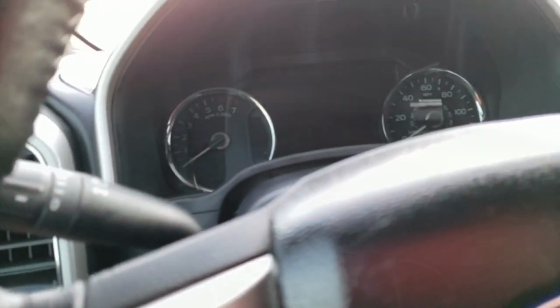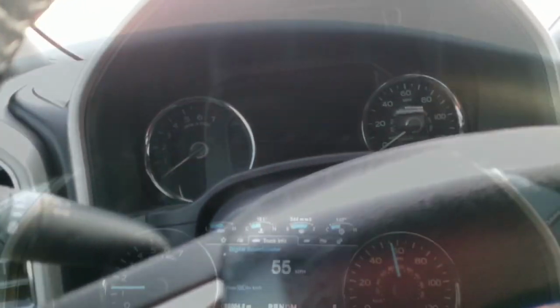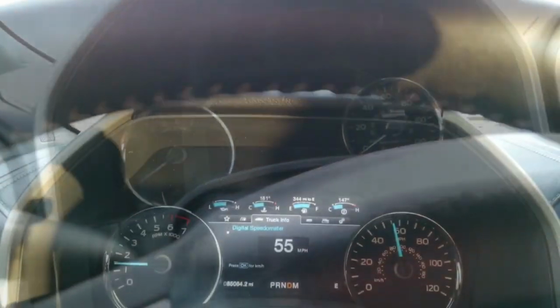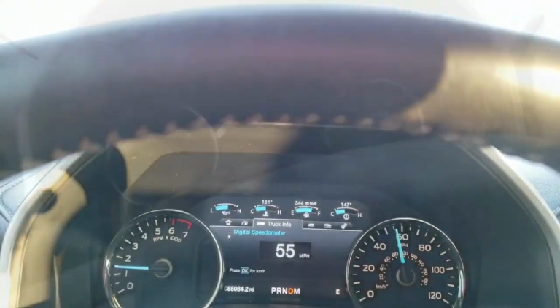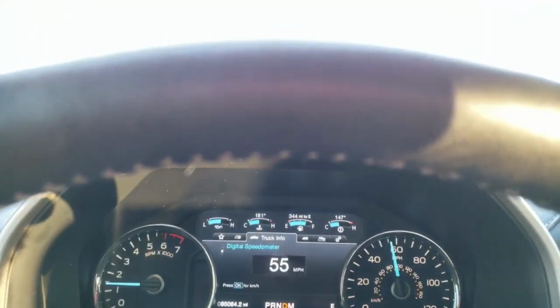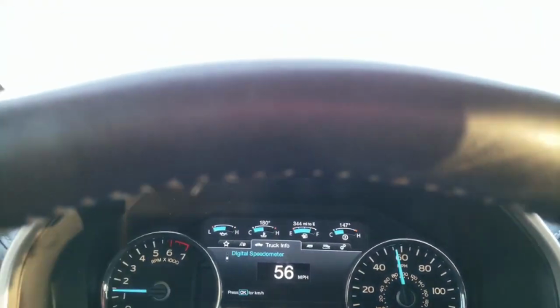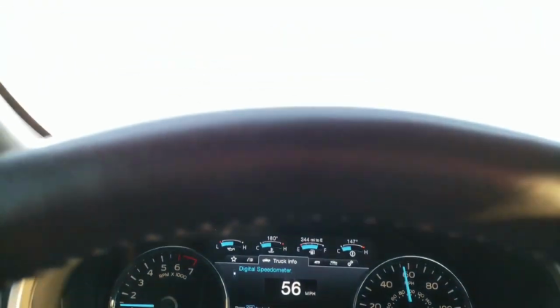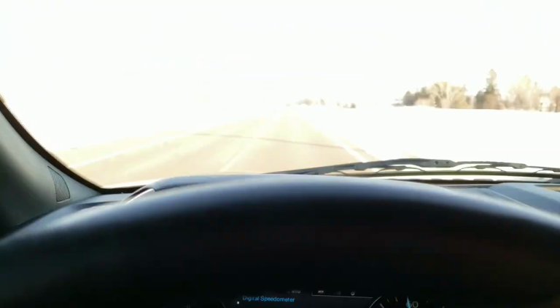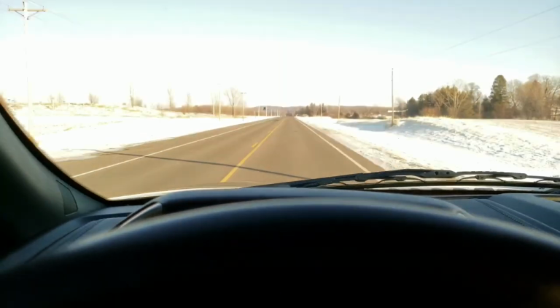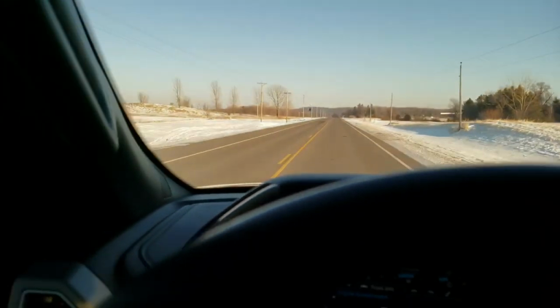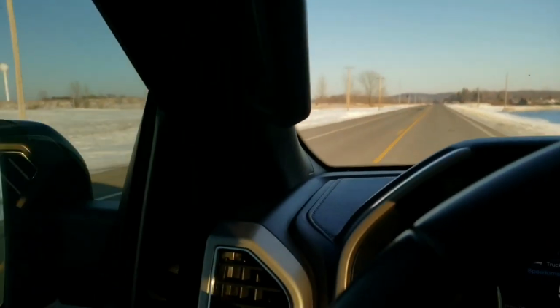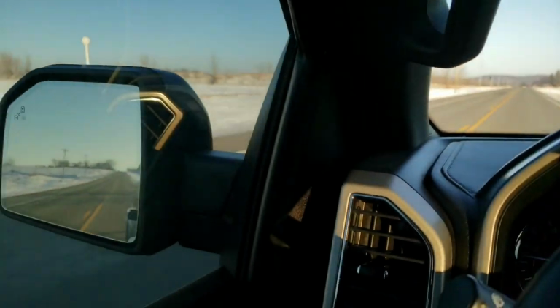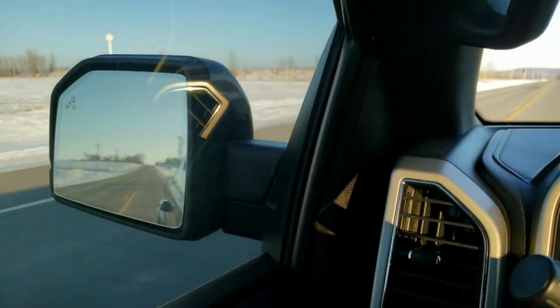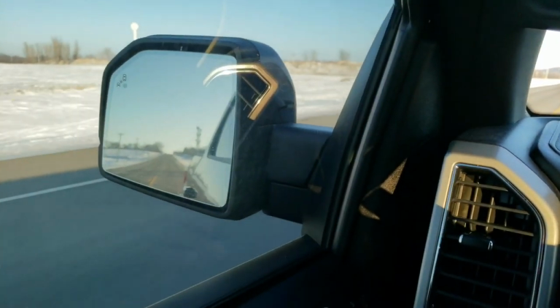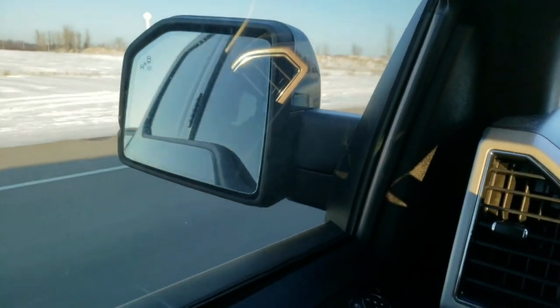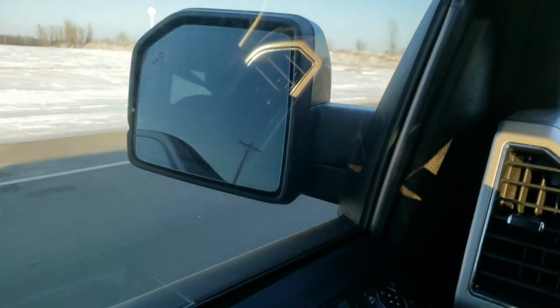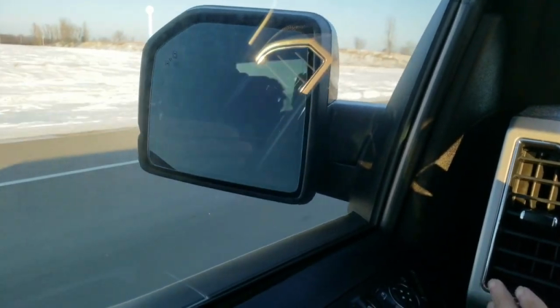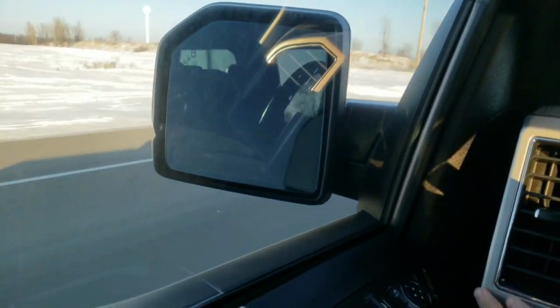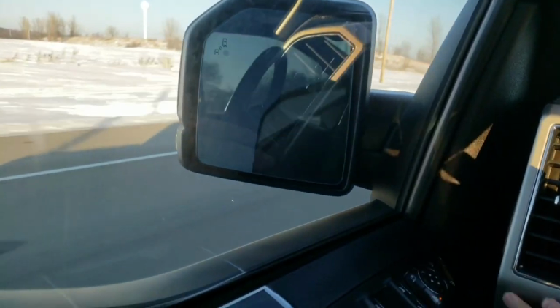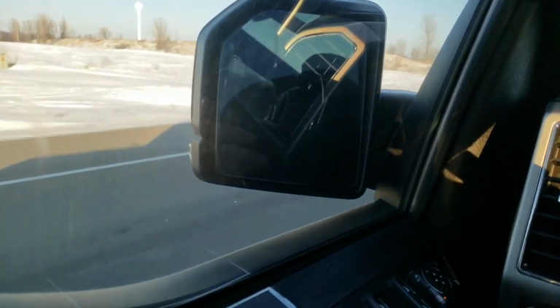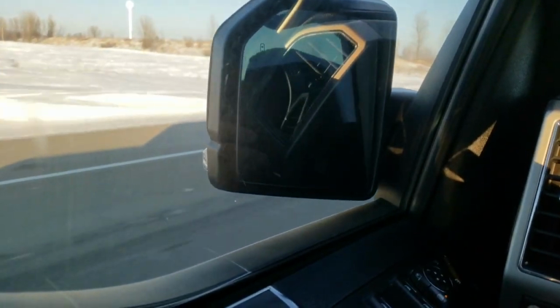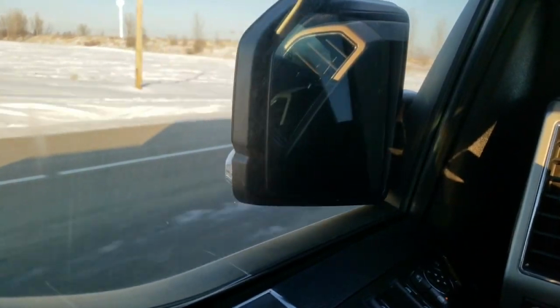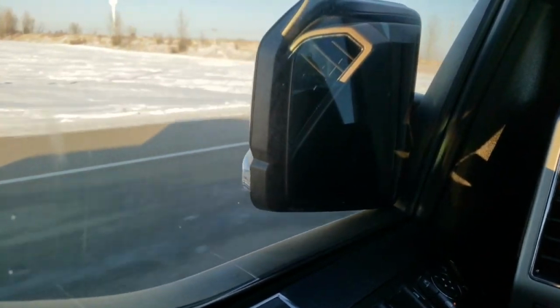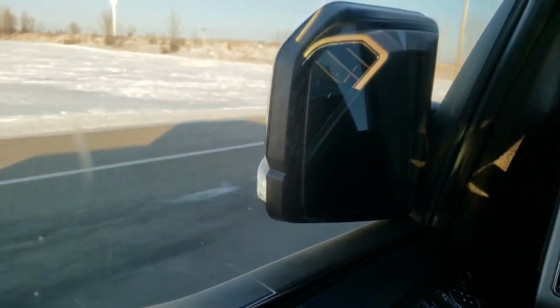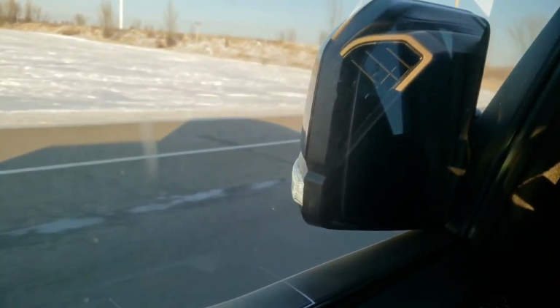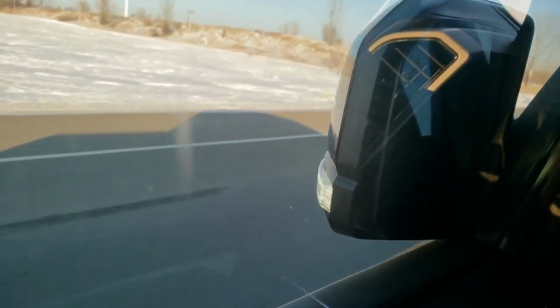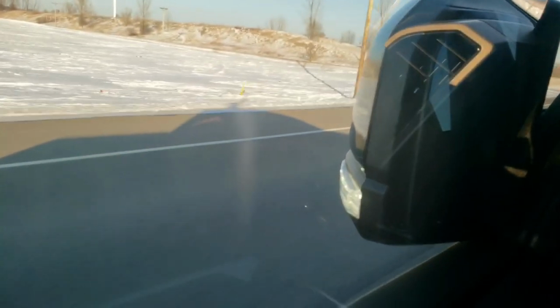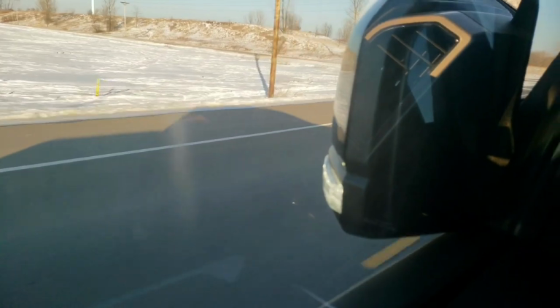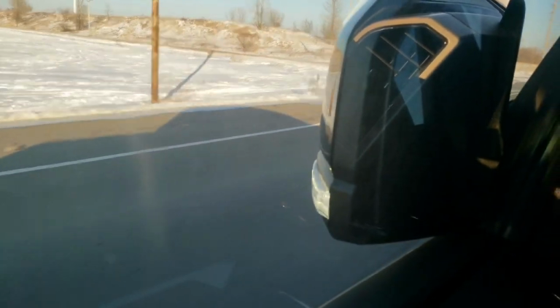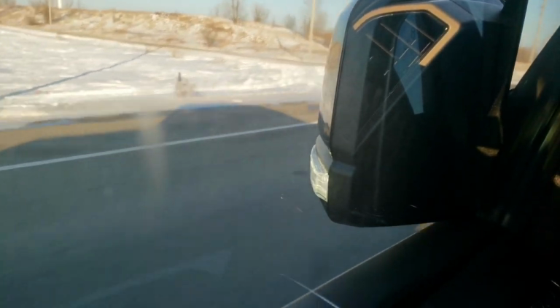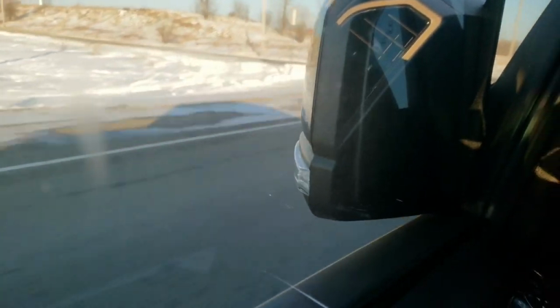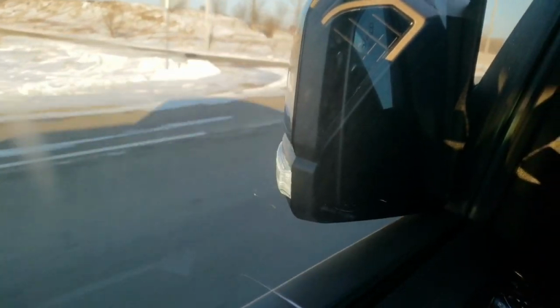Now we're gonna put it to the test while driving, and as you can see the lights turned on.